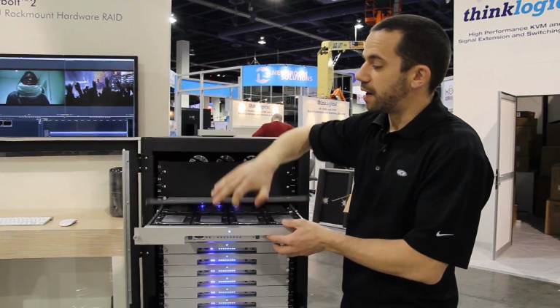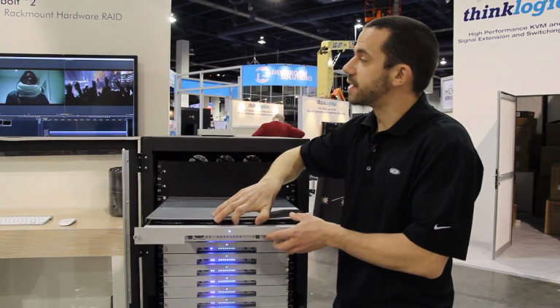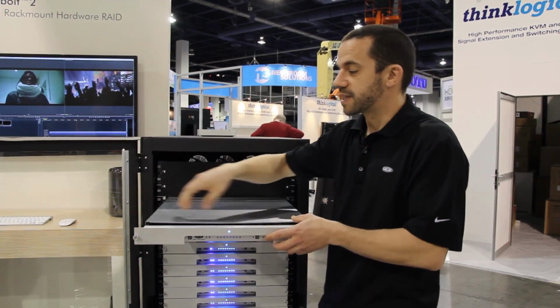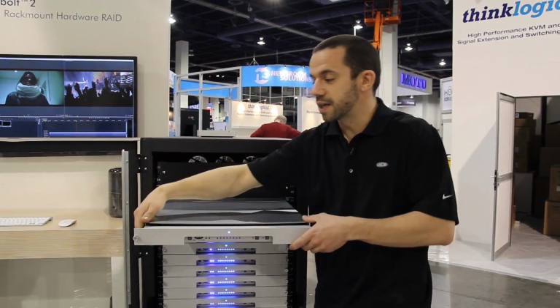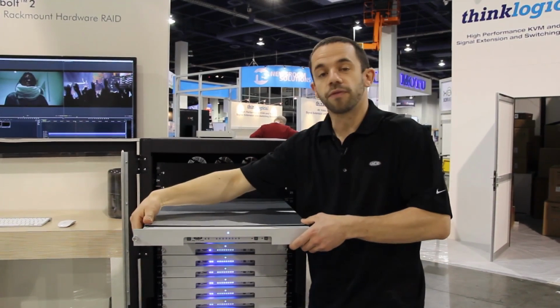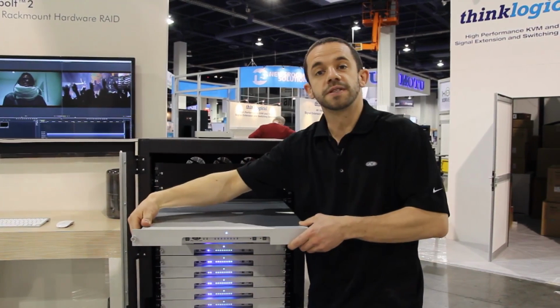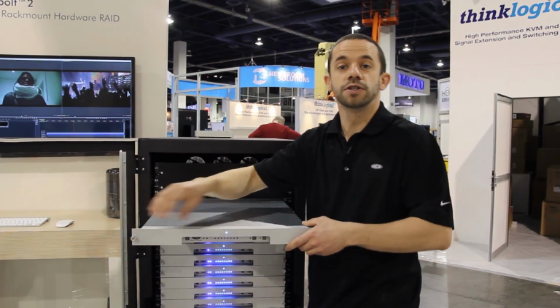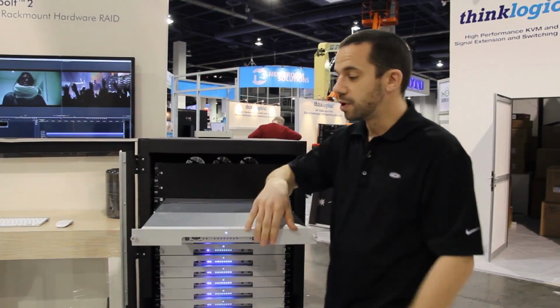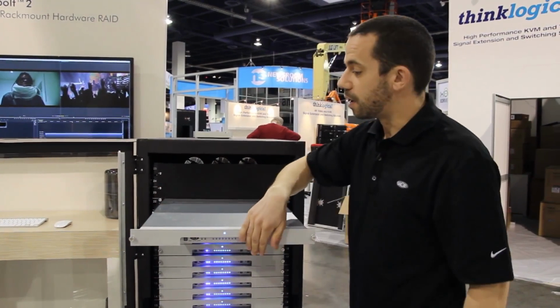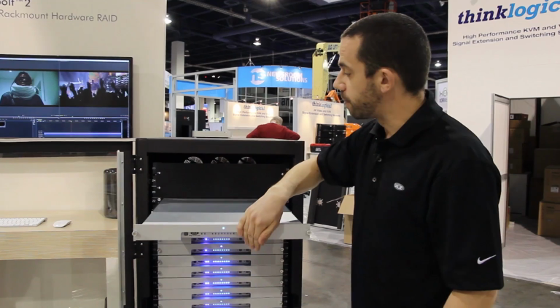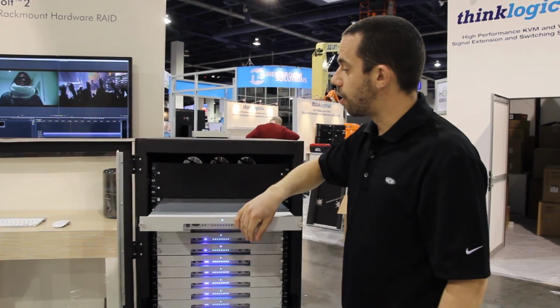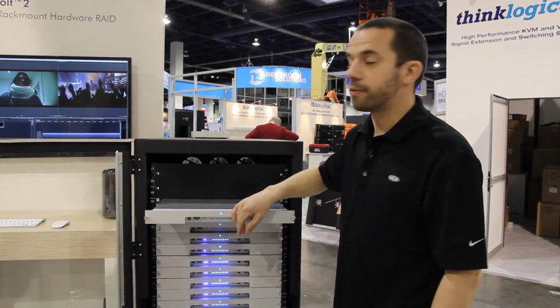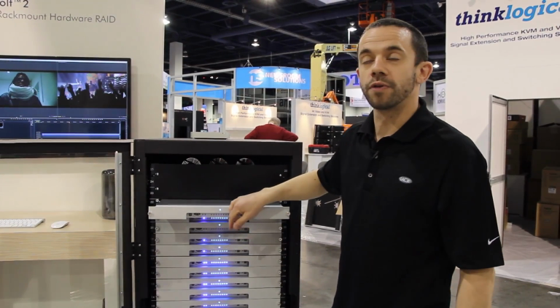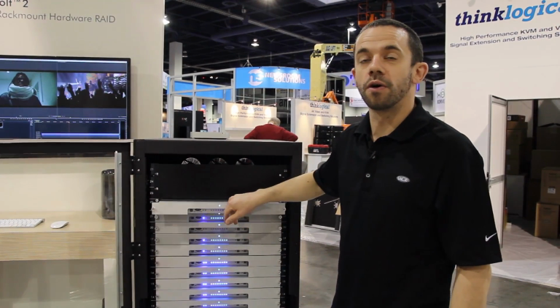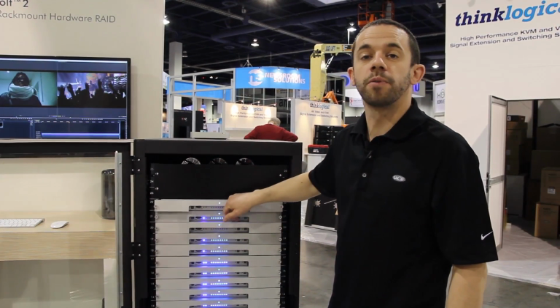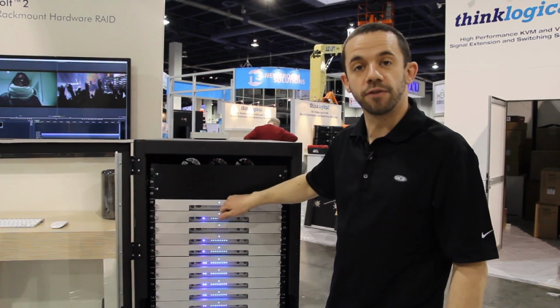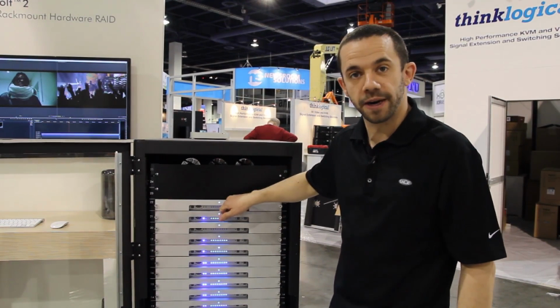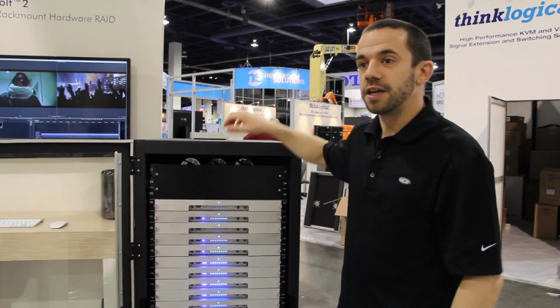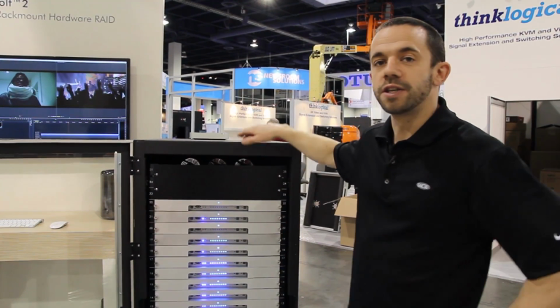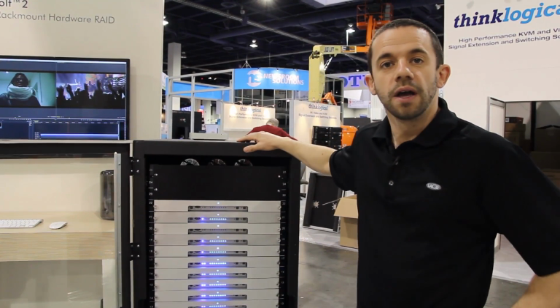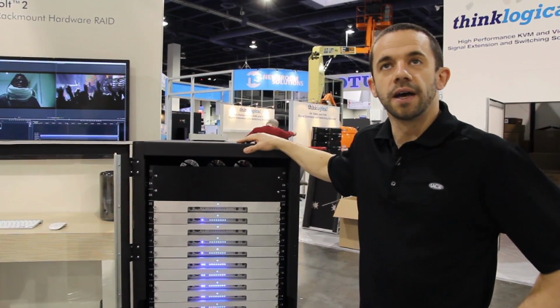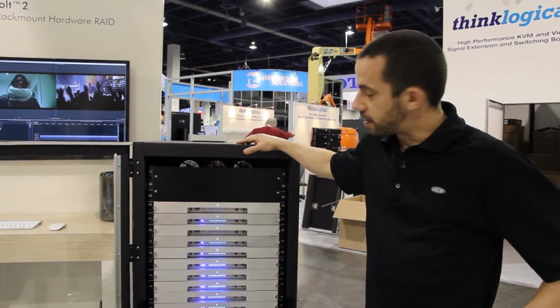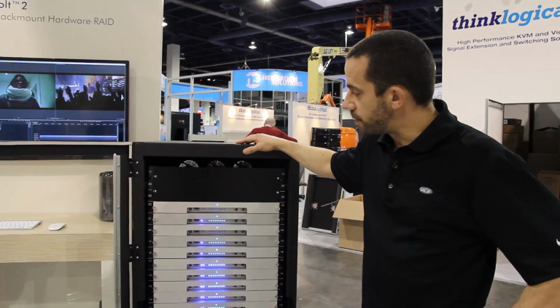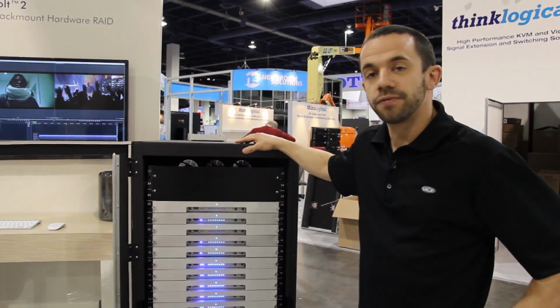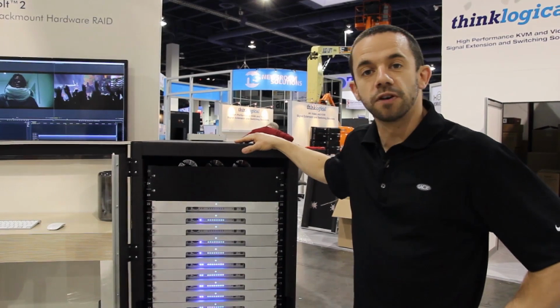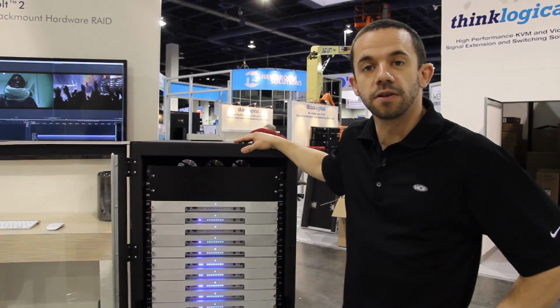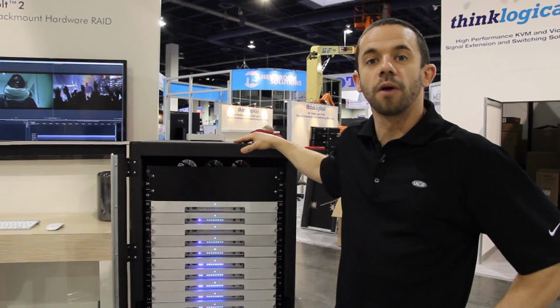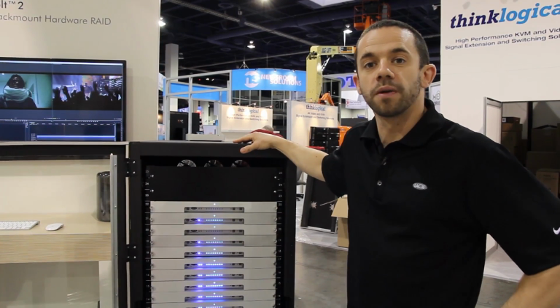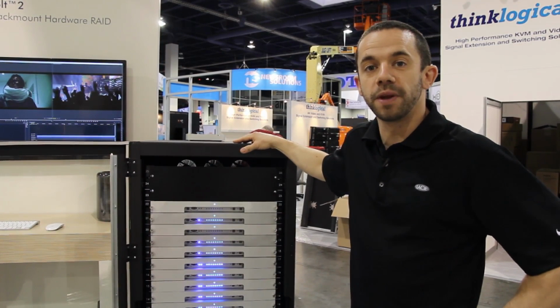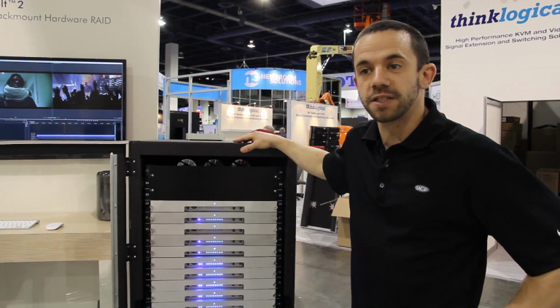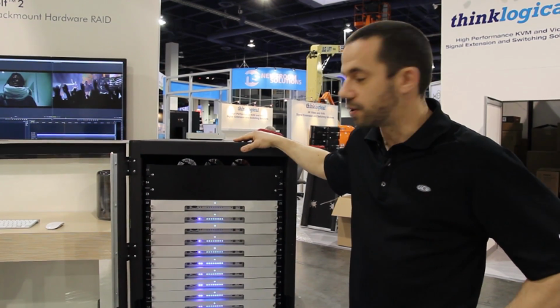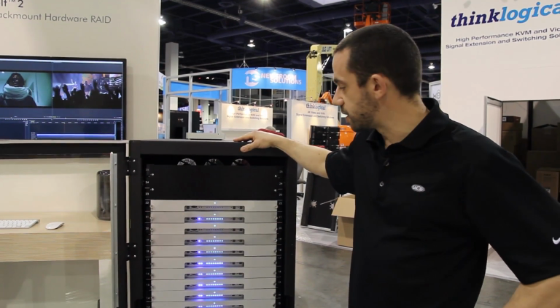This setup is scalable from 72 terabytes up to more than 1.7 petabytes in RAID 0, and from 54 terabytes up to 1.3 petabytes in RAID 6.